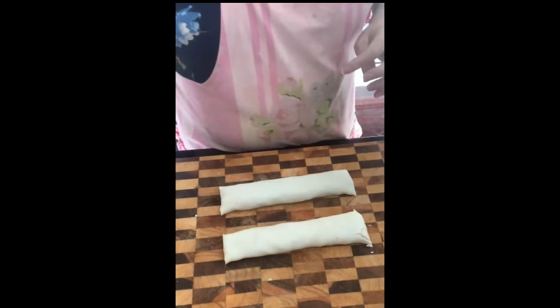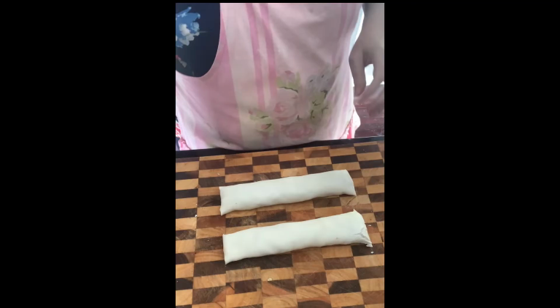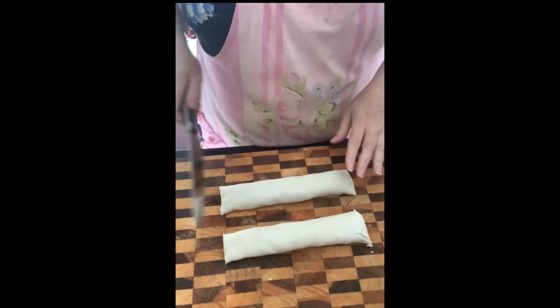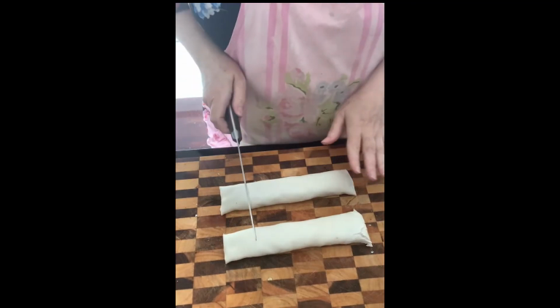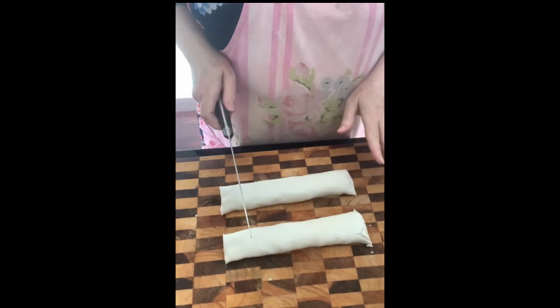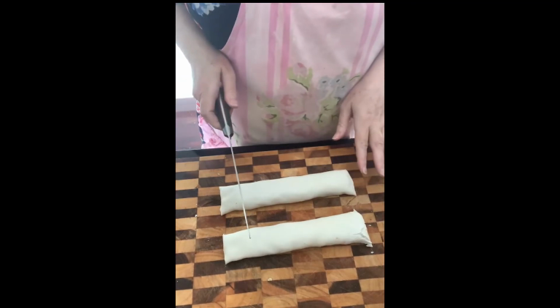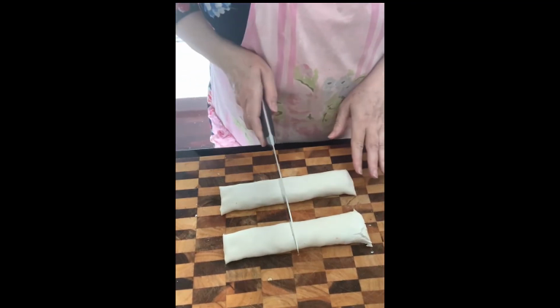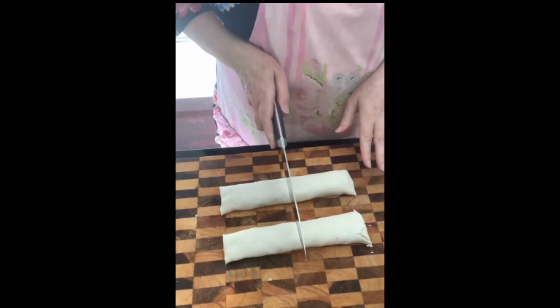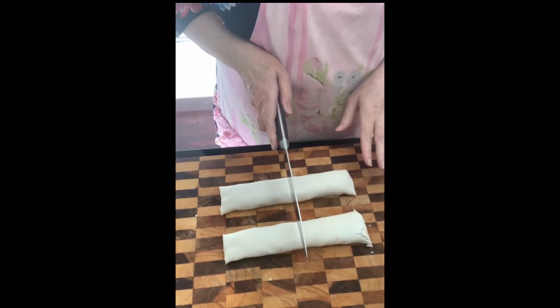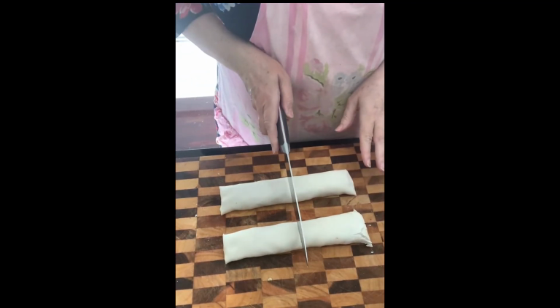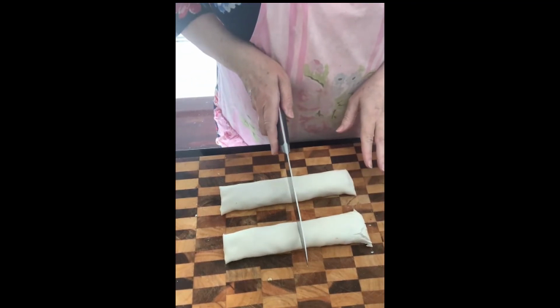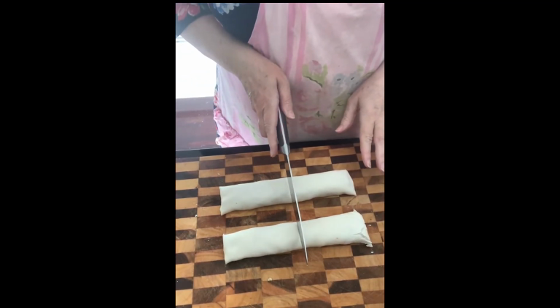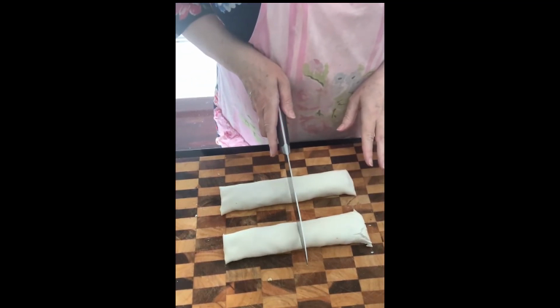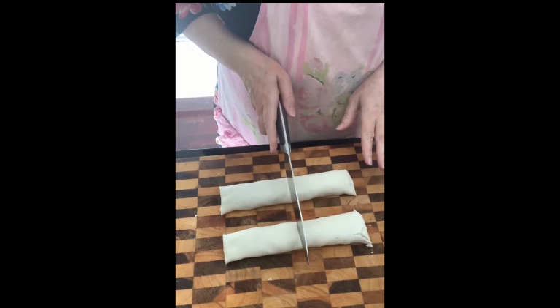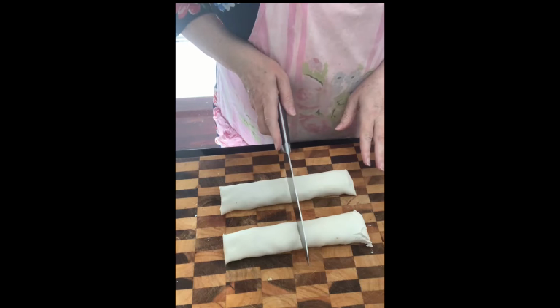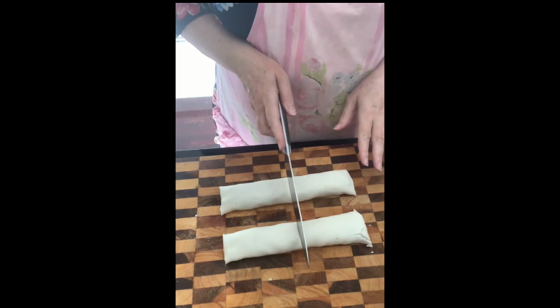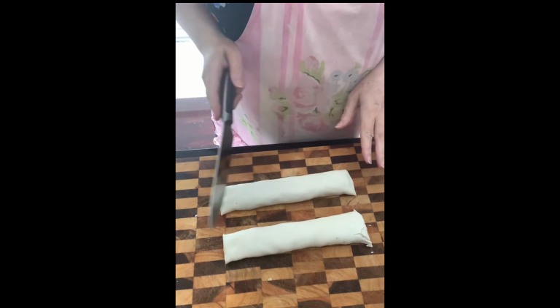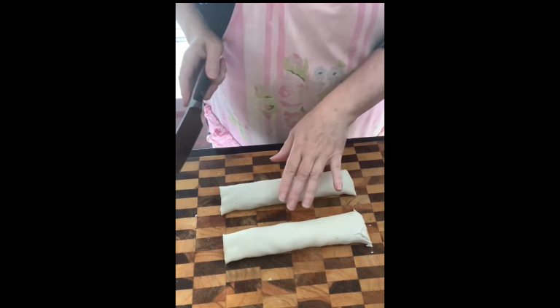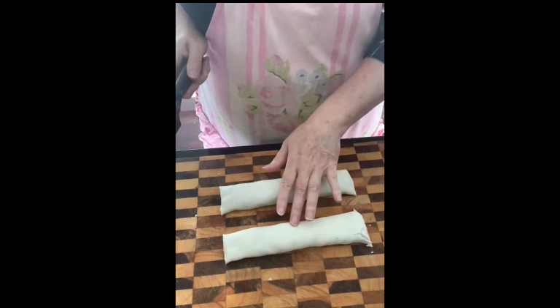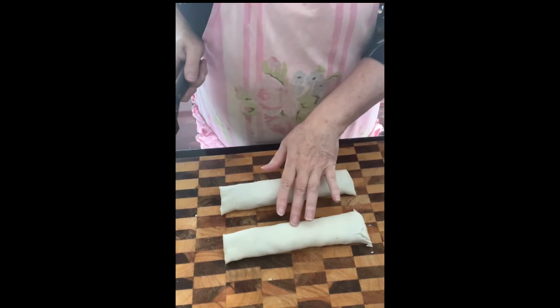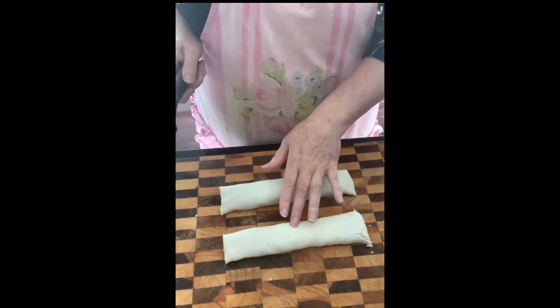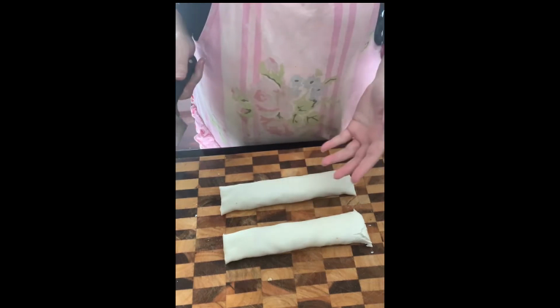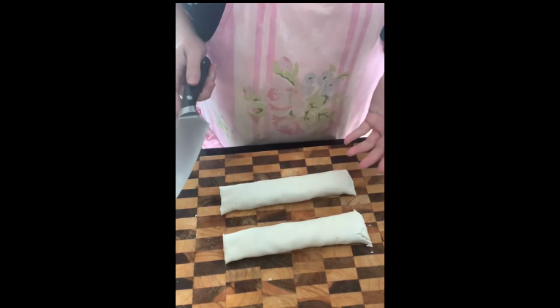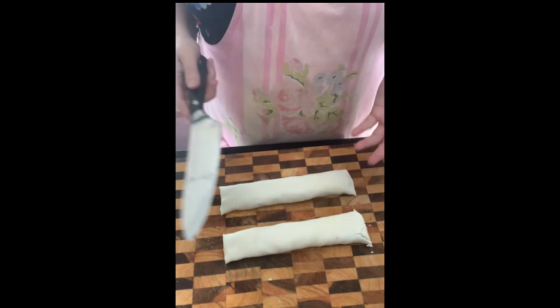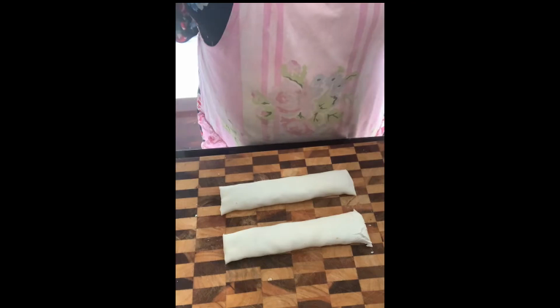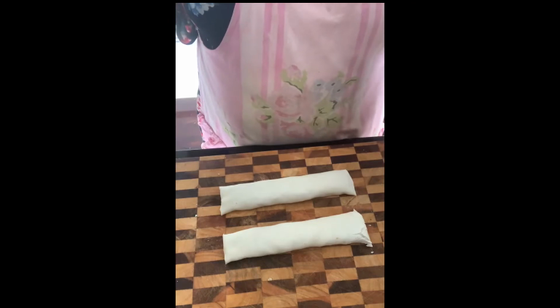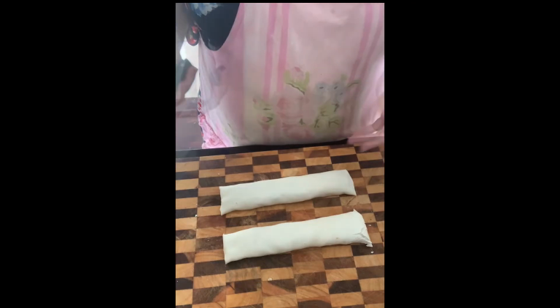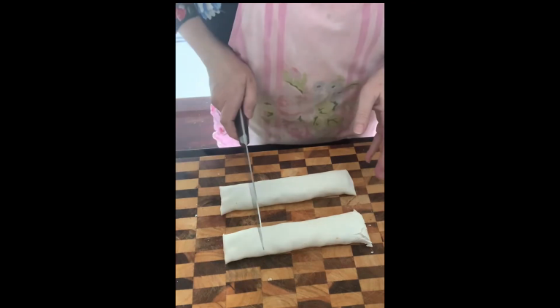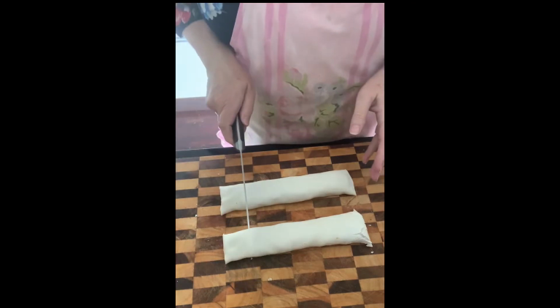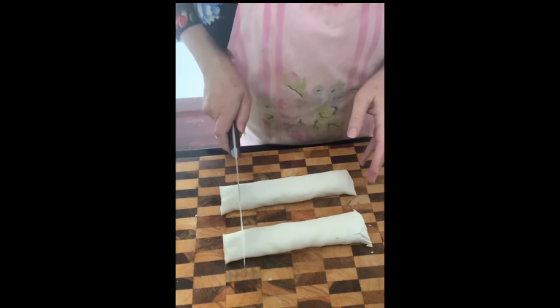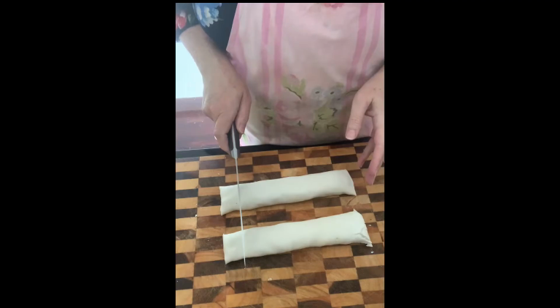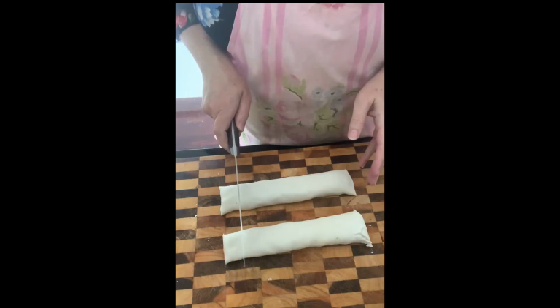Cut them to whatever size you want. You can do half of the roll, which would give you a sausage roll like the ones you buy outside. I'm just doing really mini bite-sized ones.